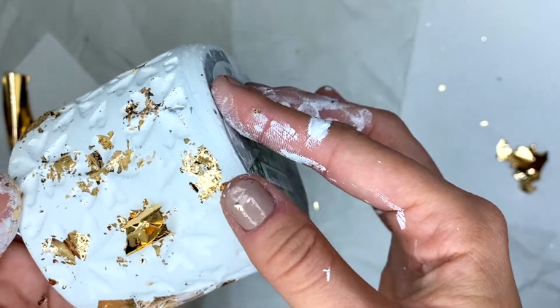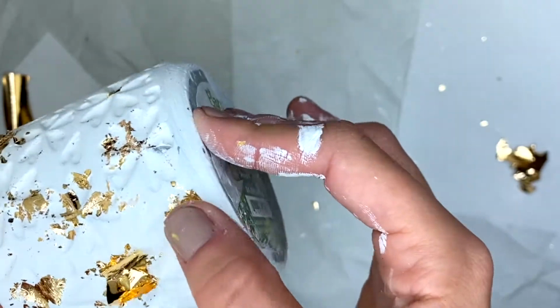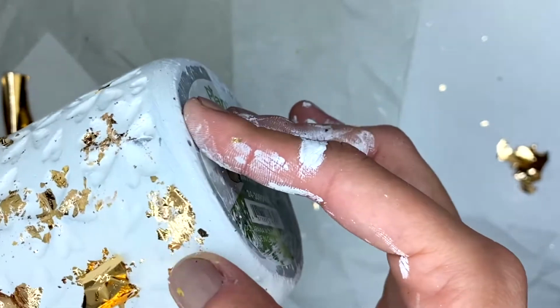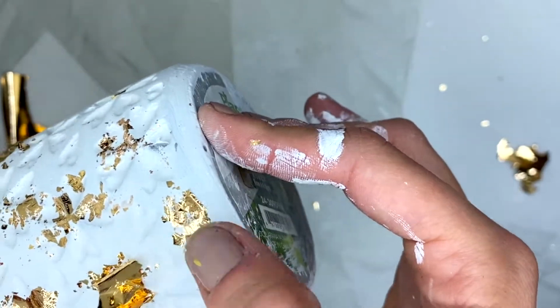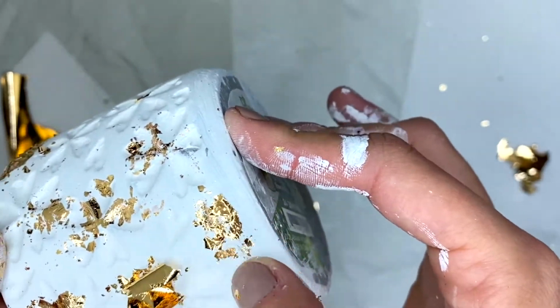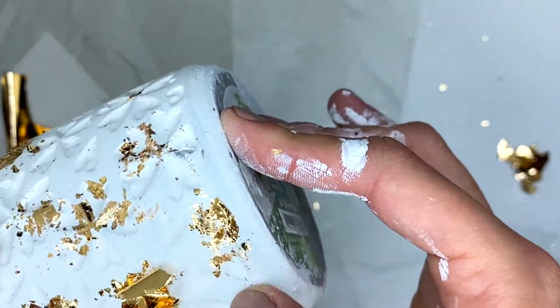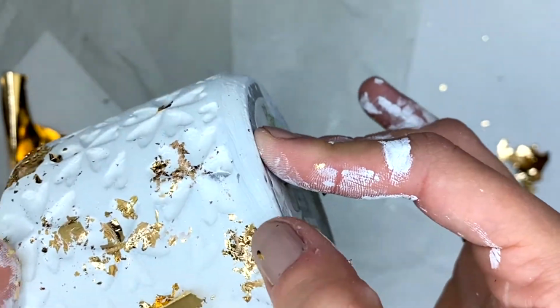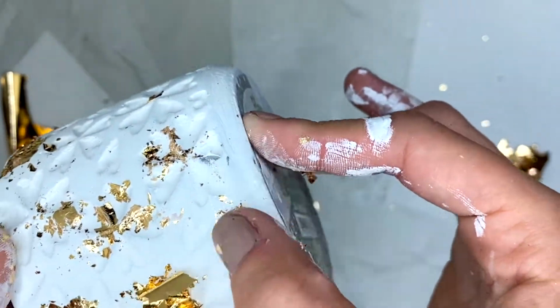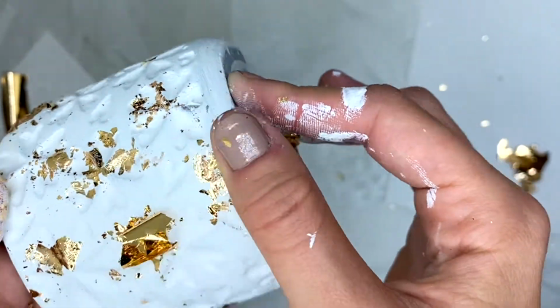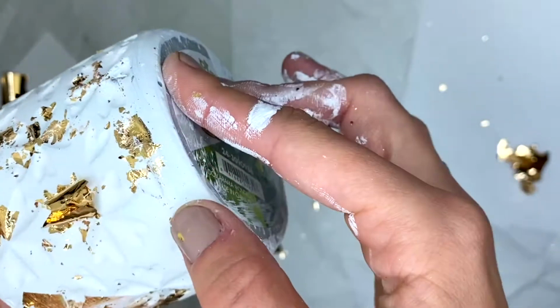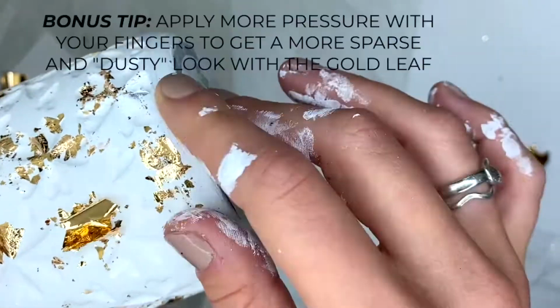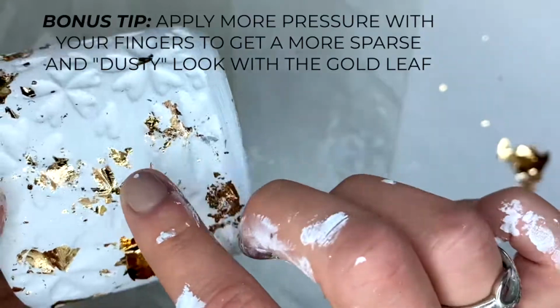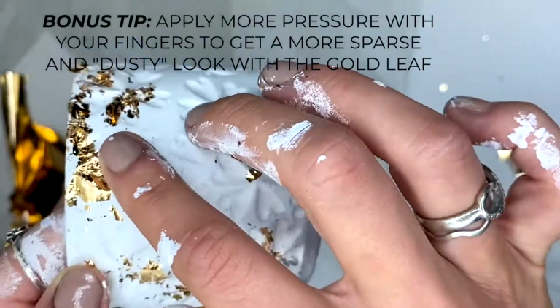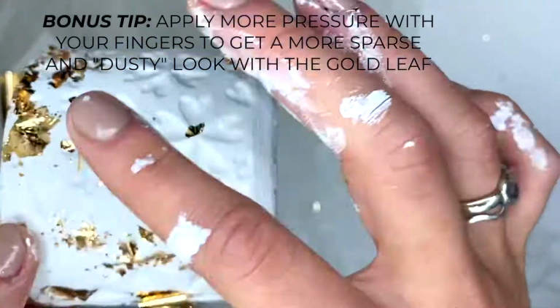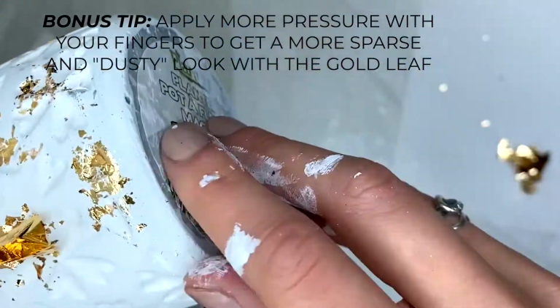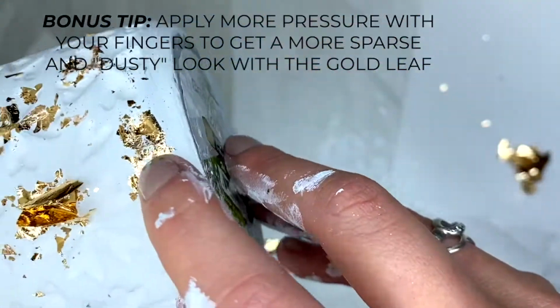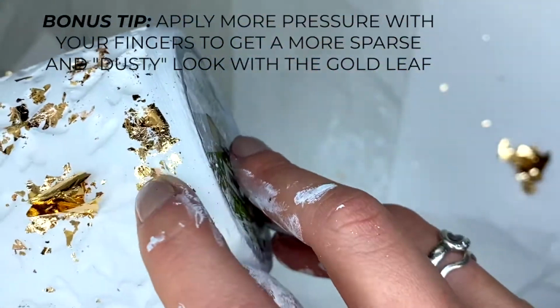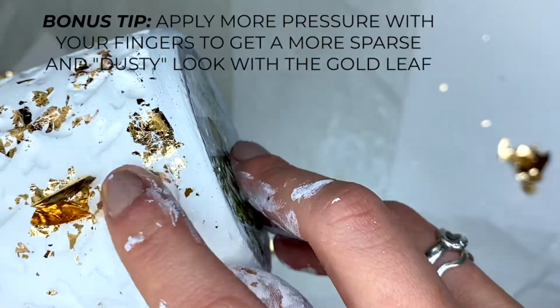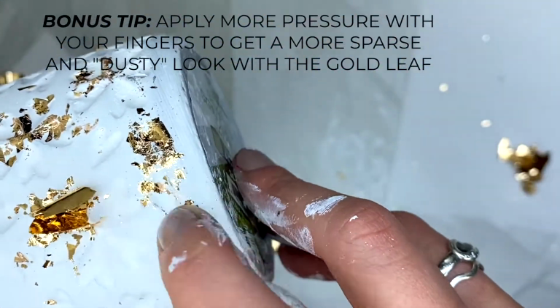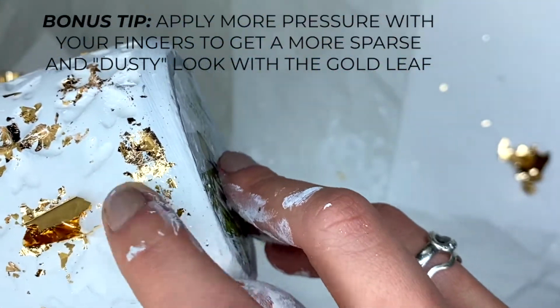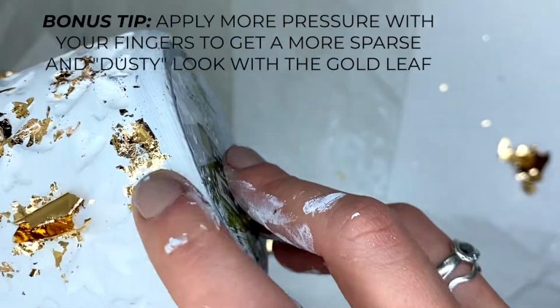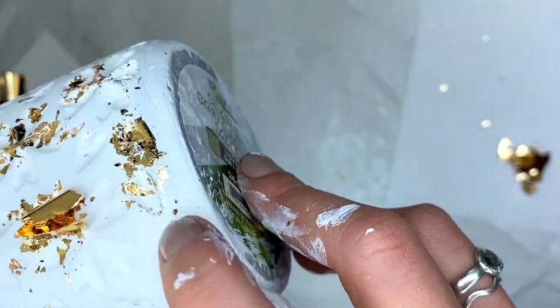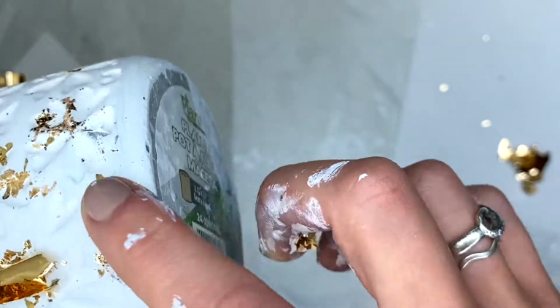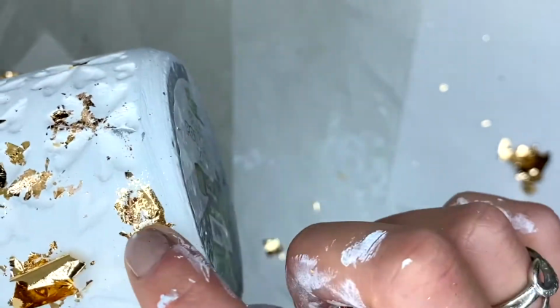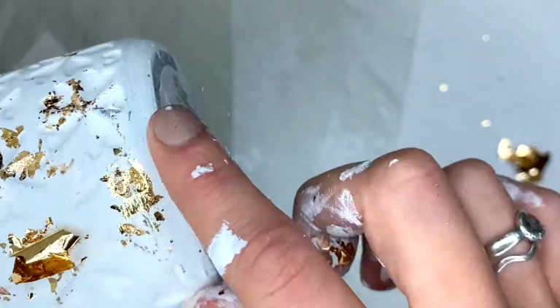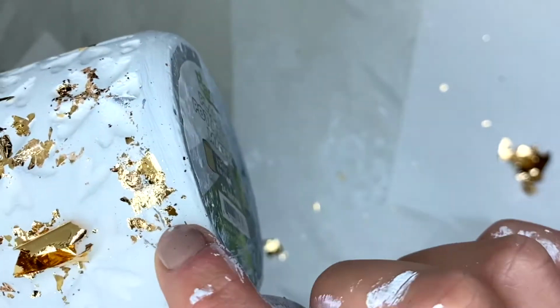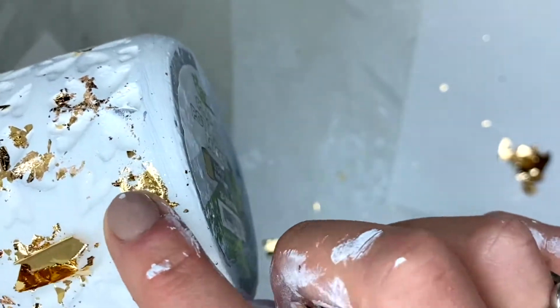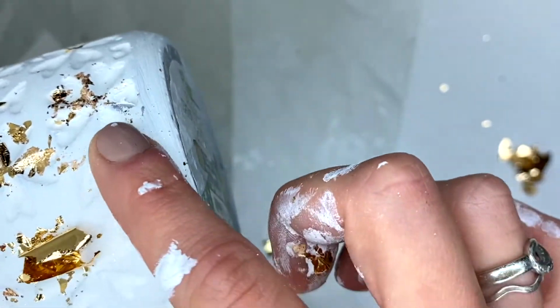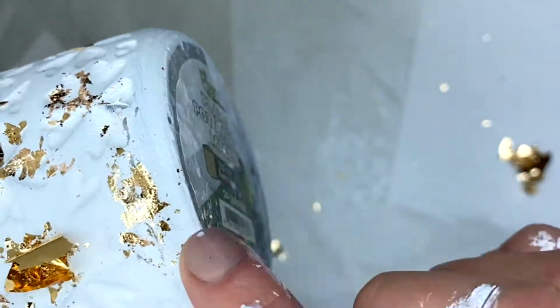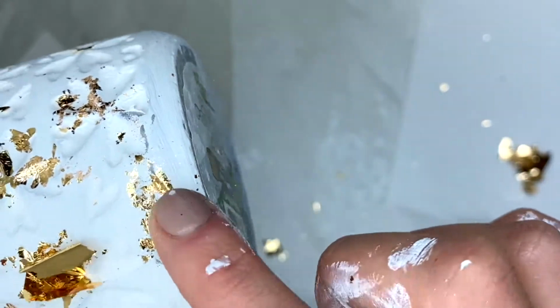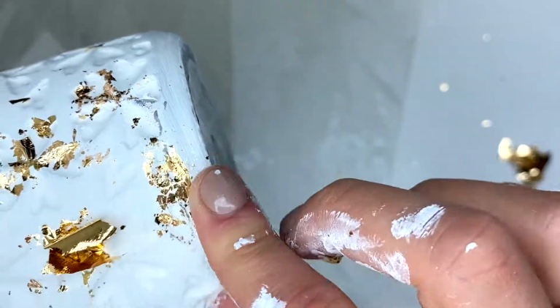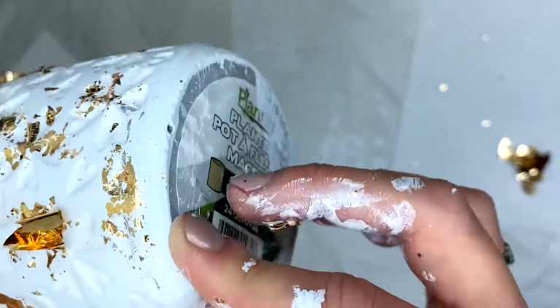The more pressure you apply pushing it out, it actually ends up crushing the gold. So depending on whether you want that chunkier bit or a more sparse look with just gold speckles, you can use more pressure and push it out with your finger to get that effect.